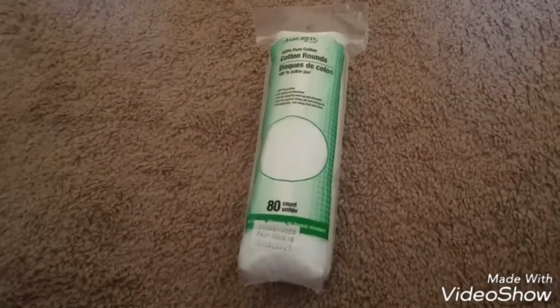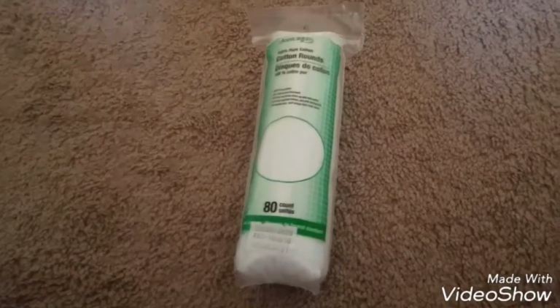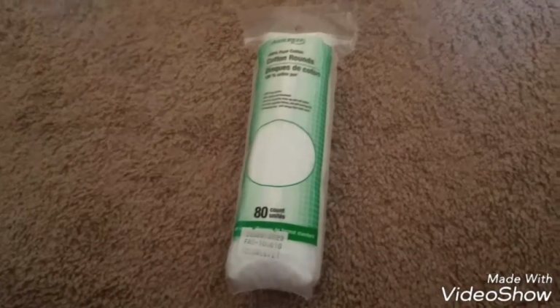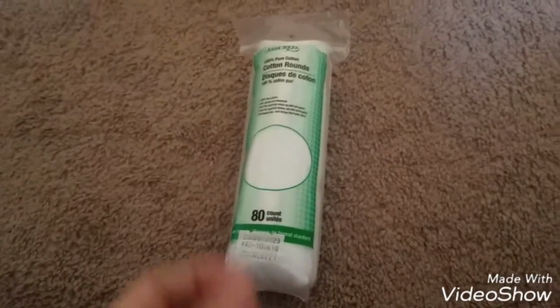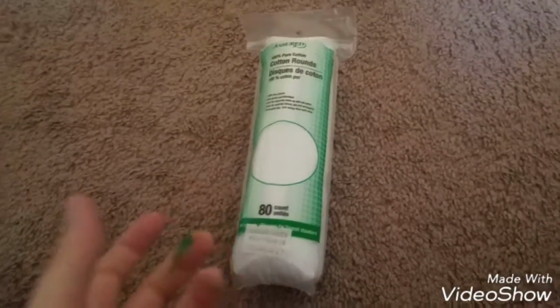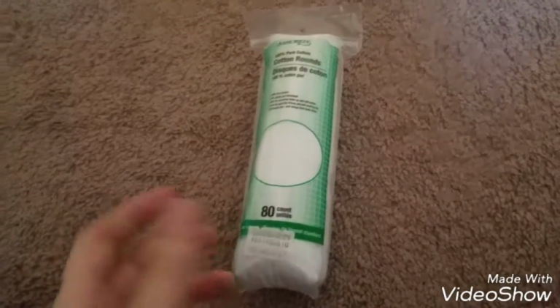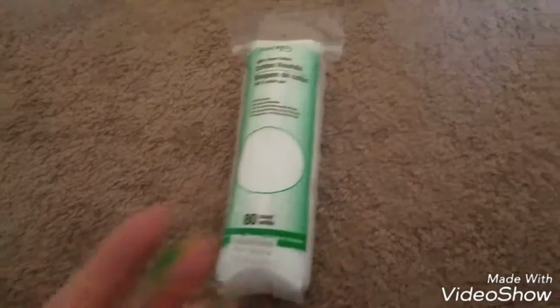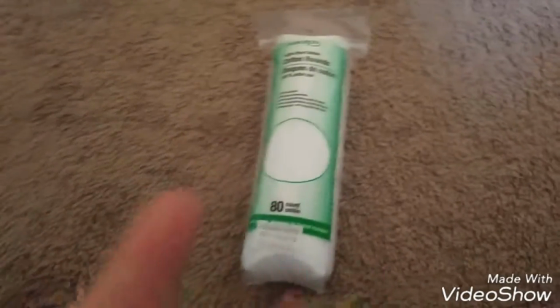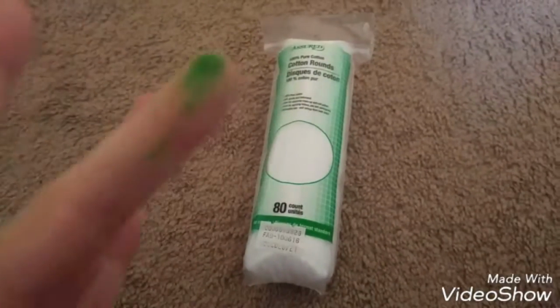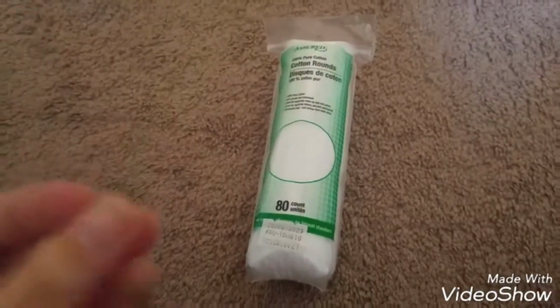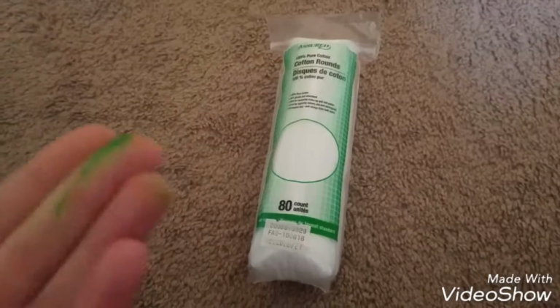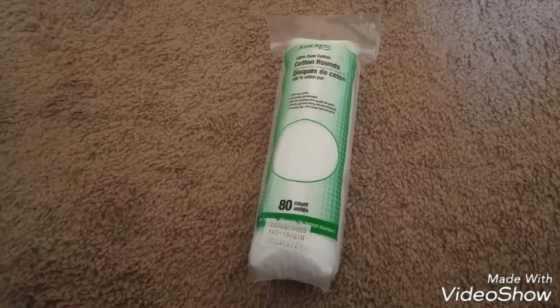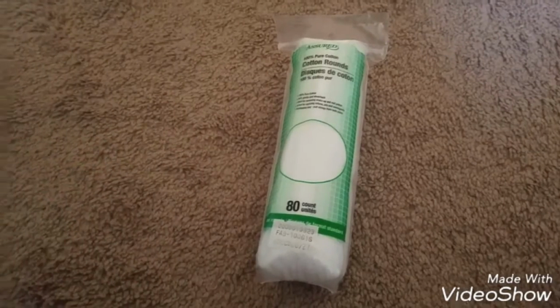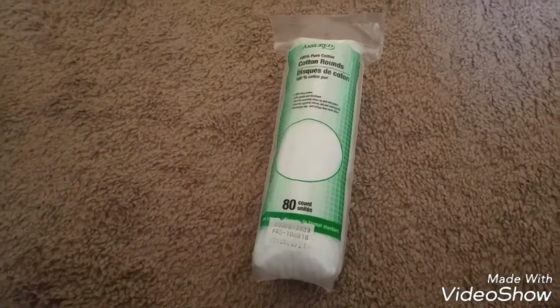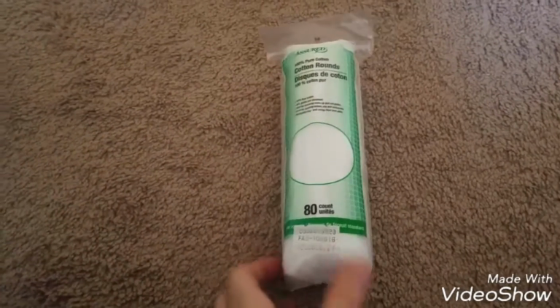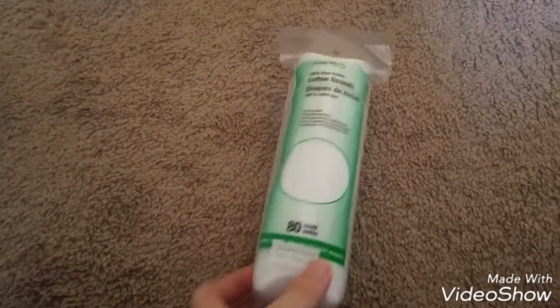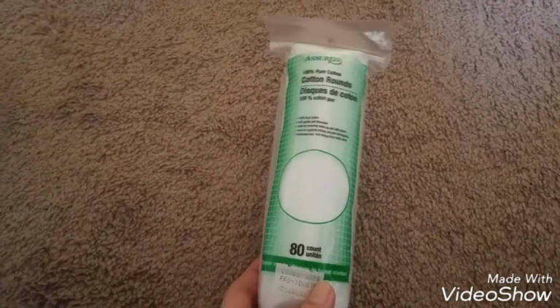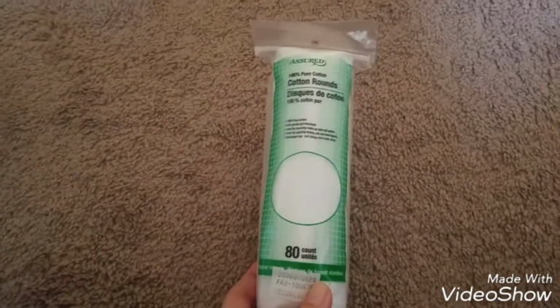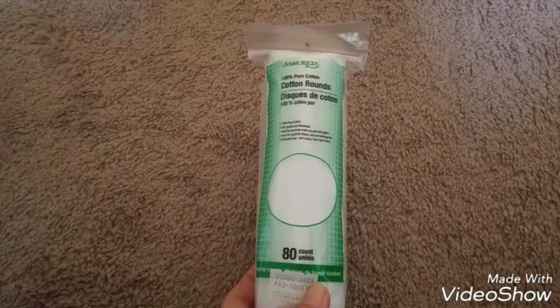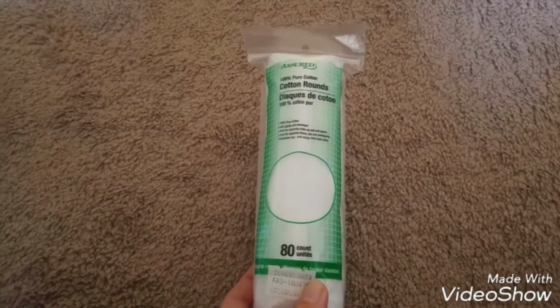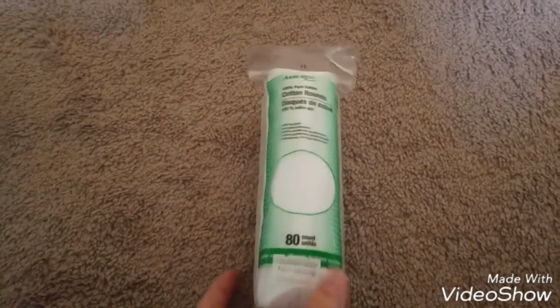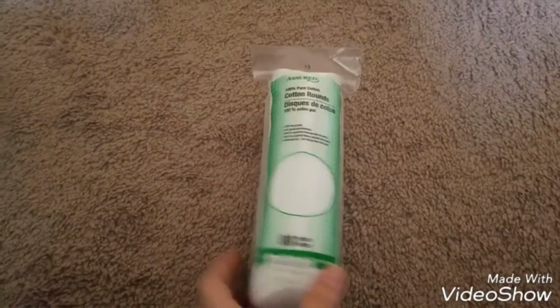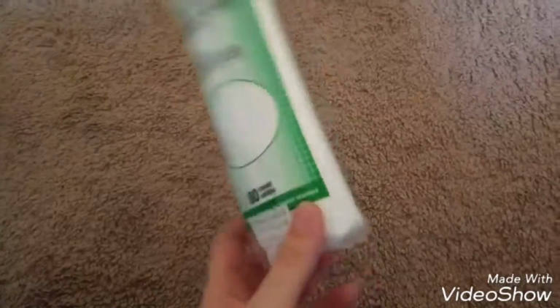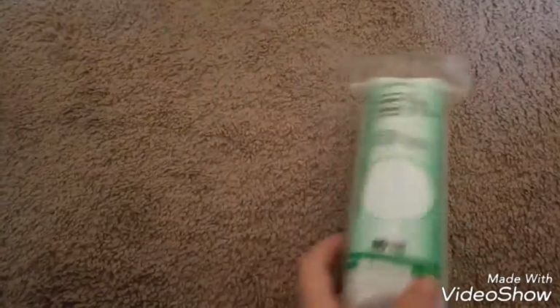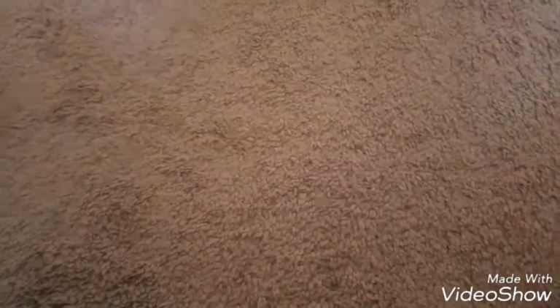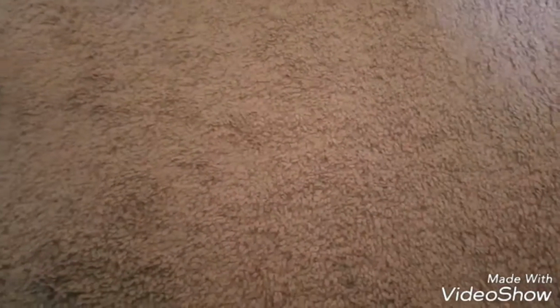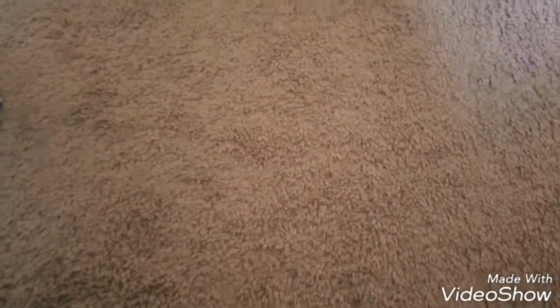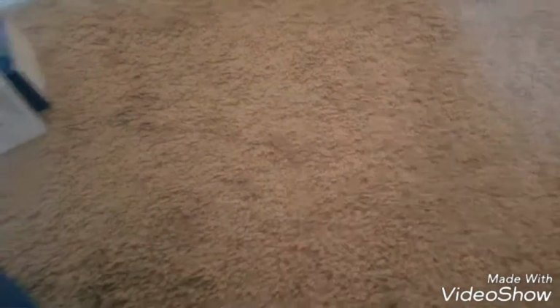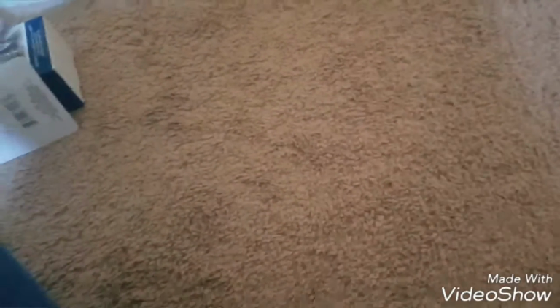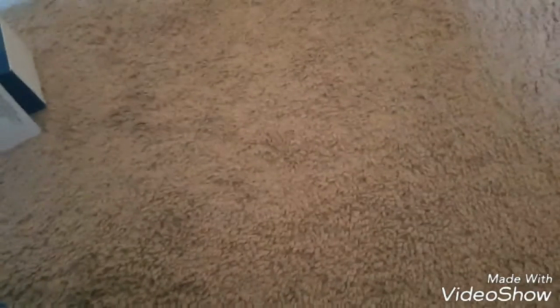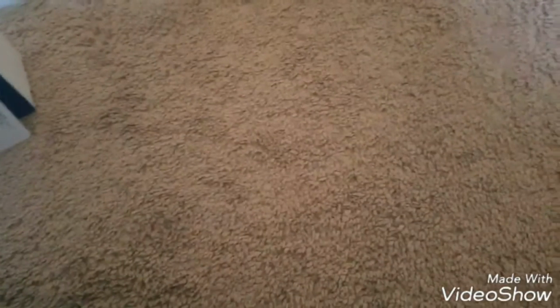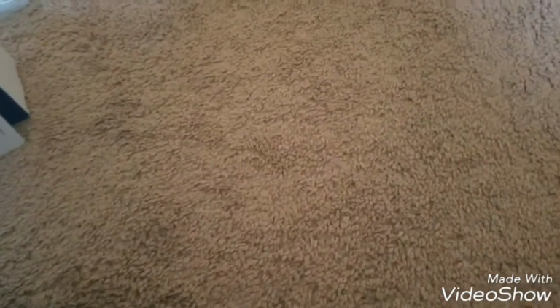I think I got marker on my finger — ignore that, sorry guys. I also grabbed cotton rounds again because I always get those.